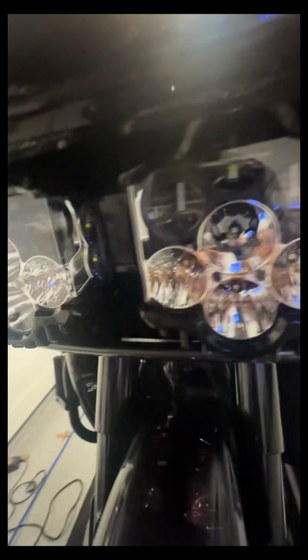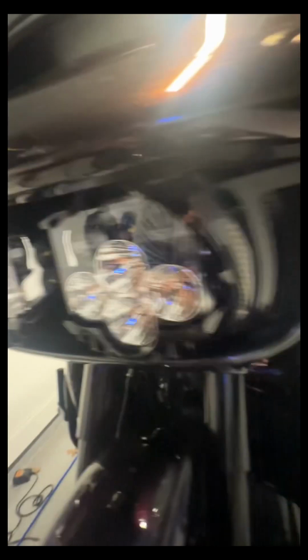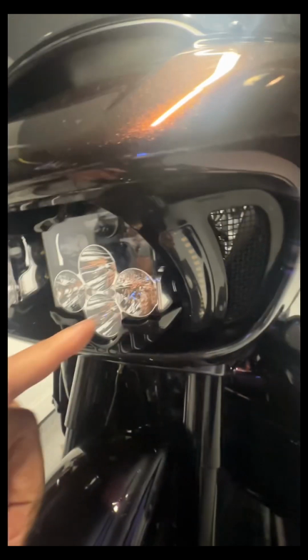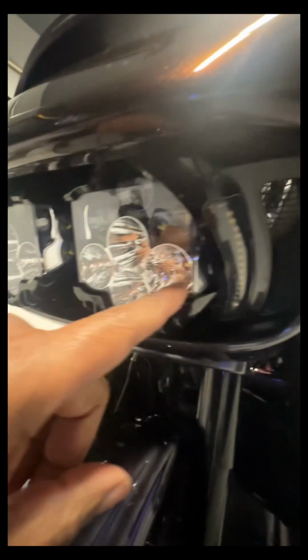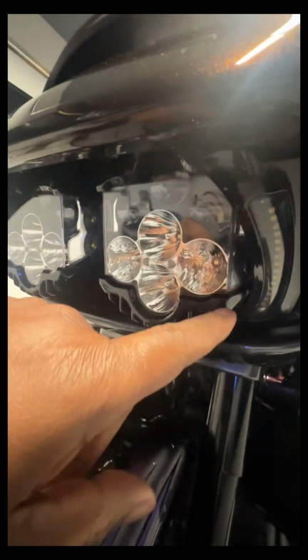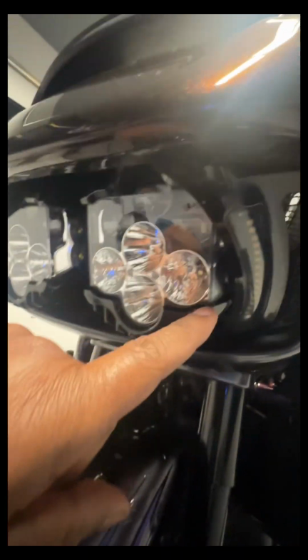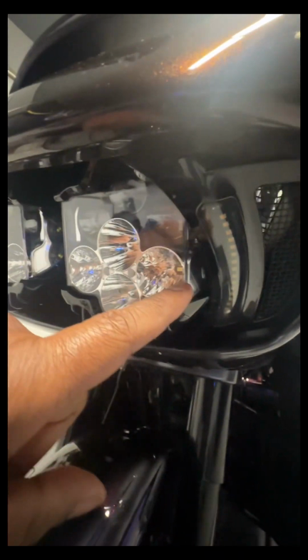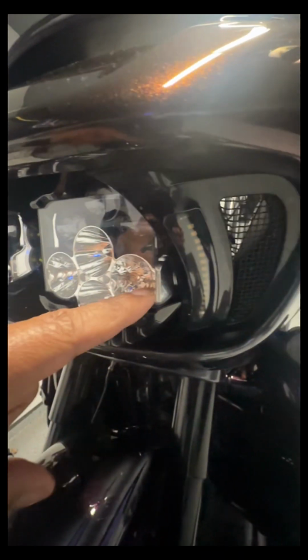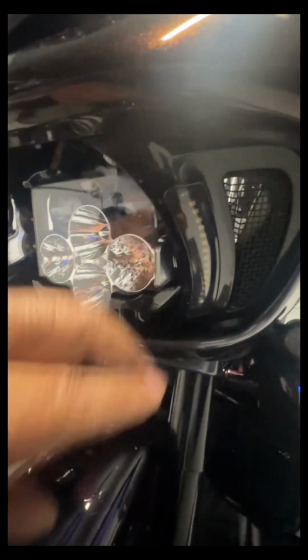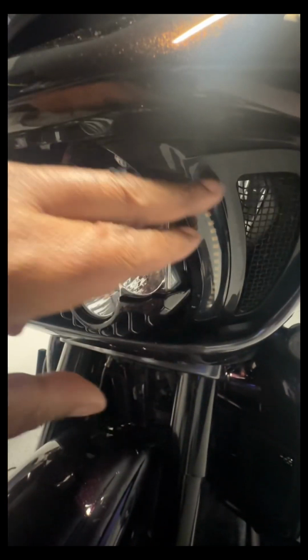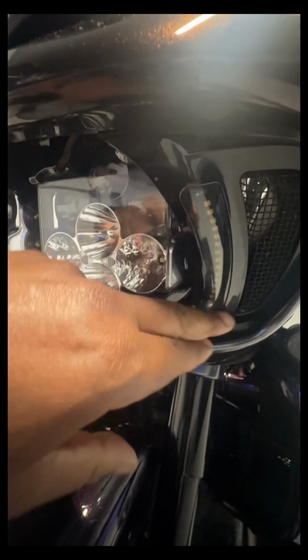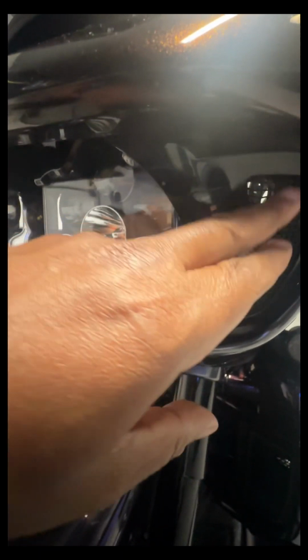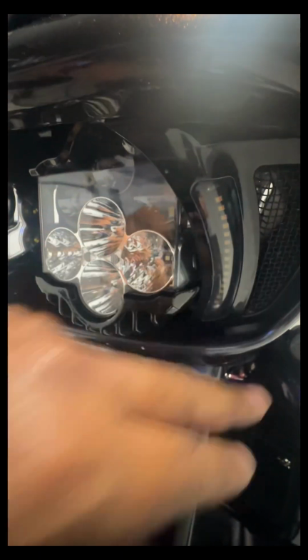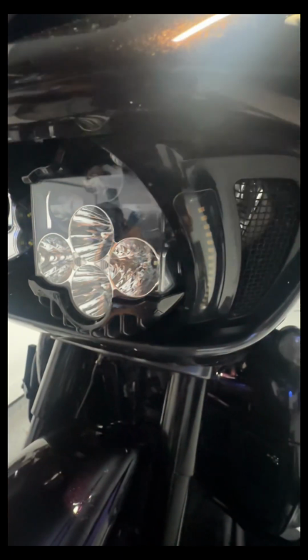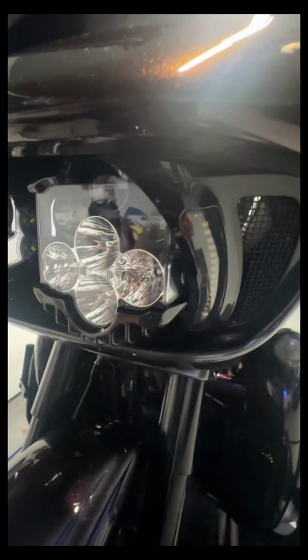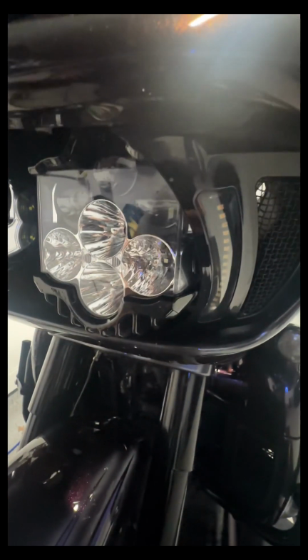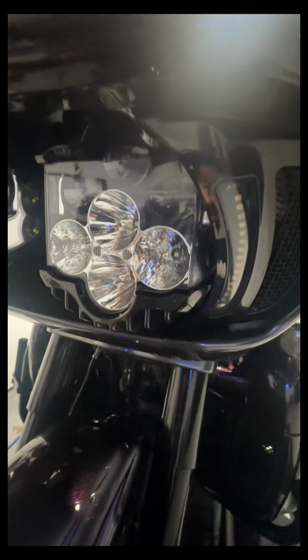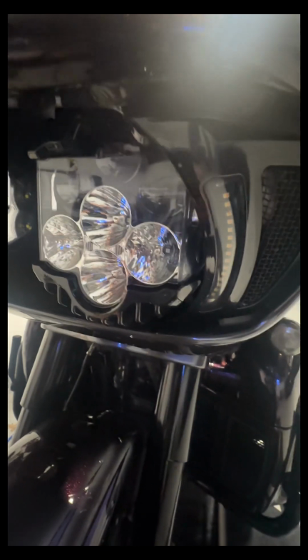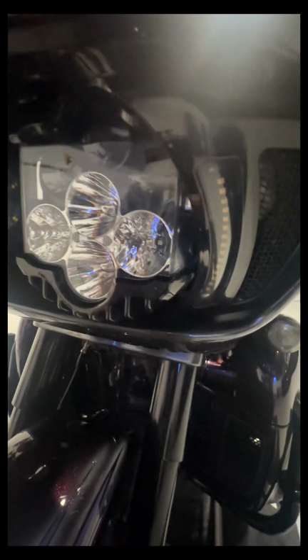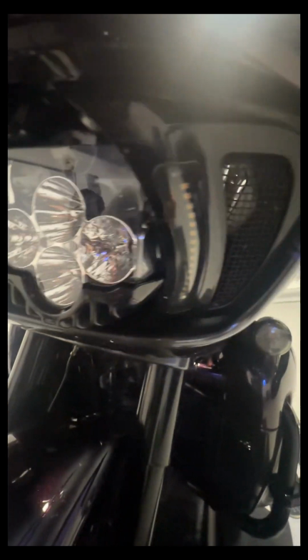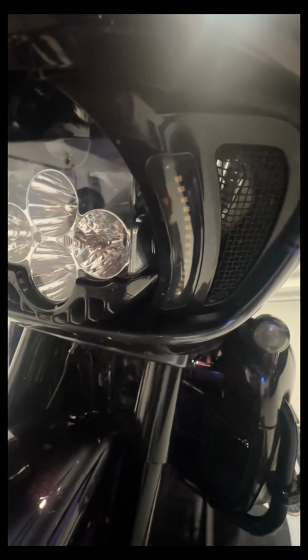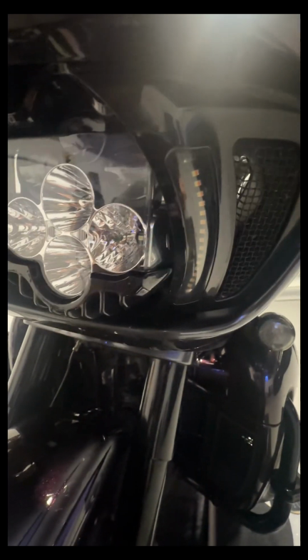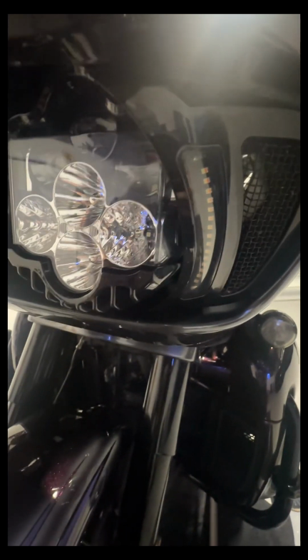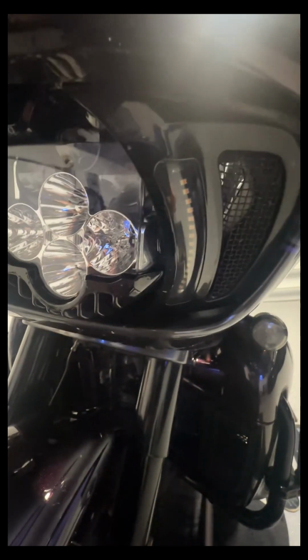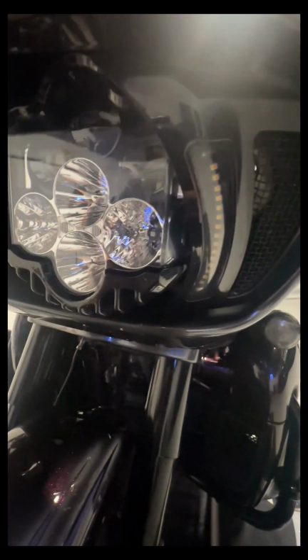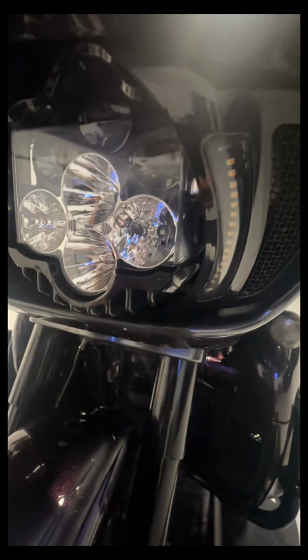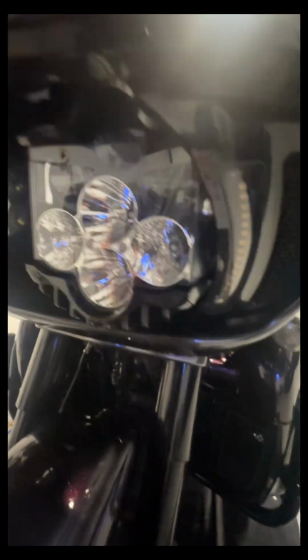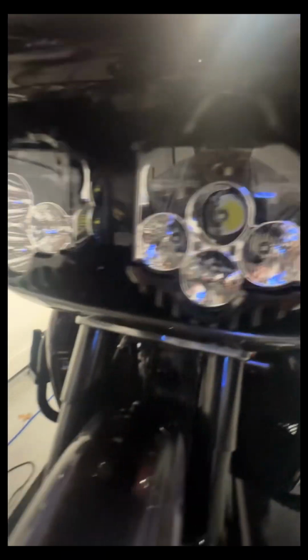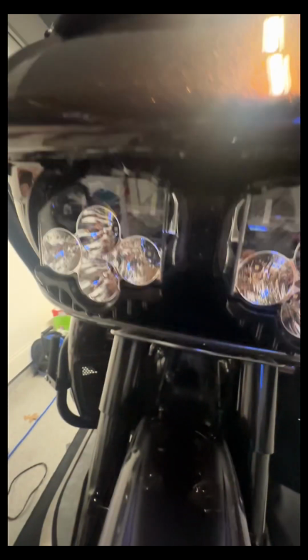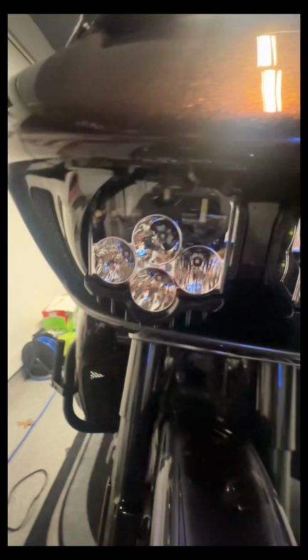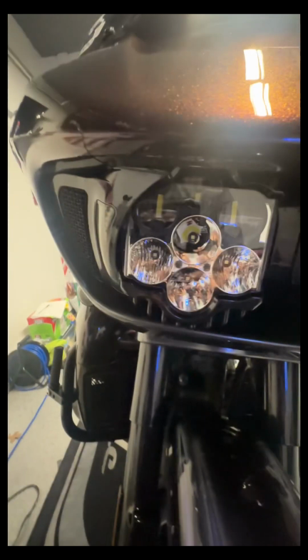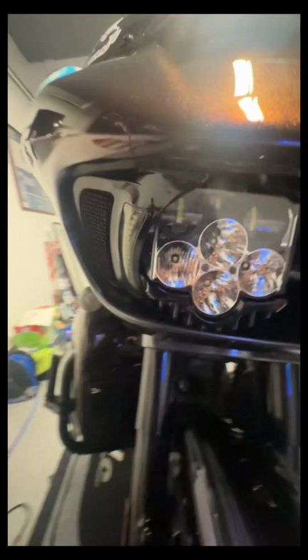You can't see the ones on this side so much because I had these vent screen lights installed. It might be a miss there, but you really can't tell when you're riding.